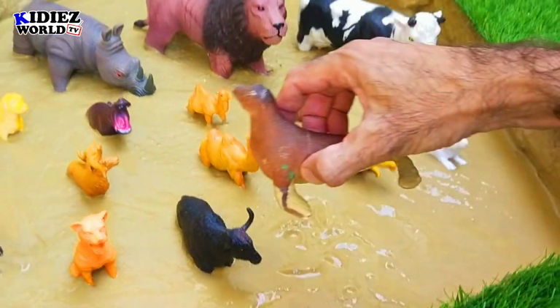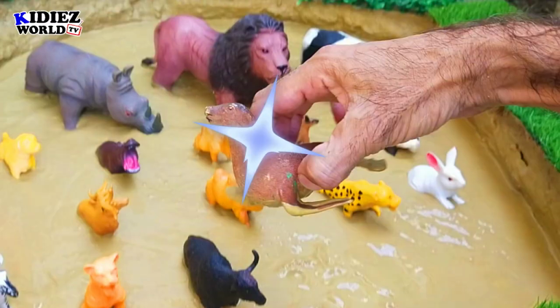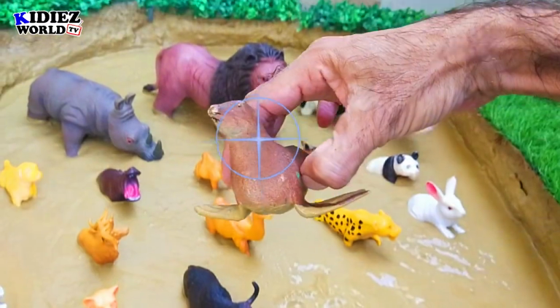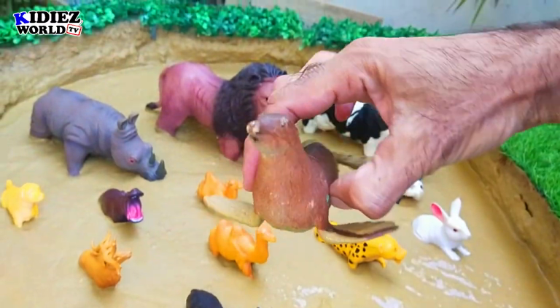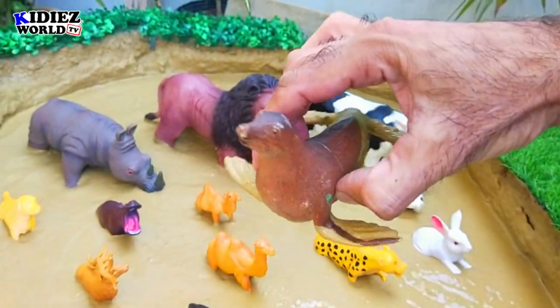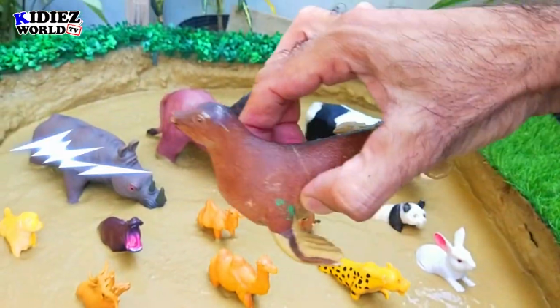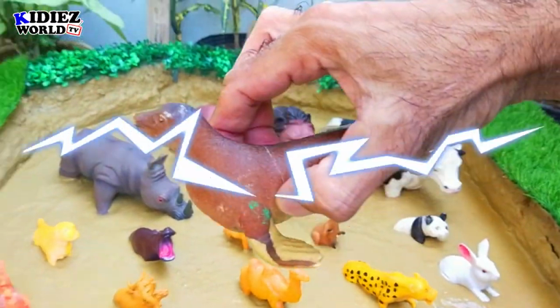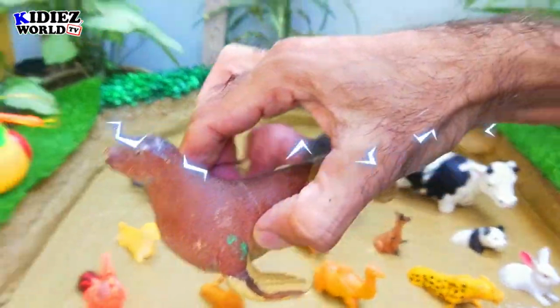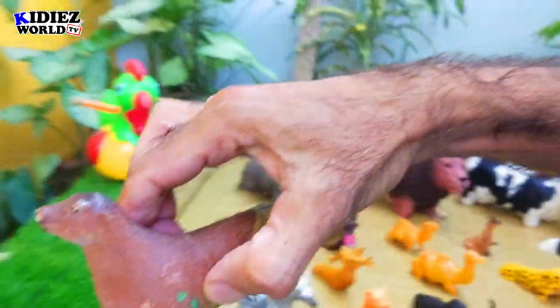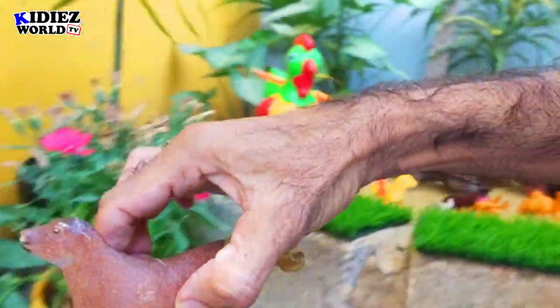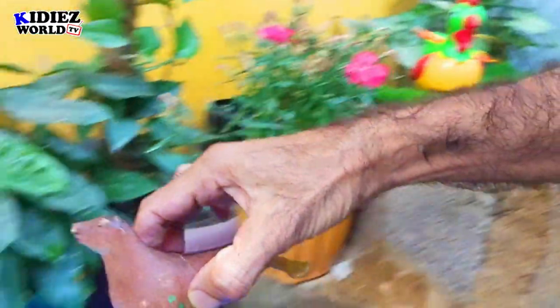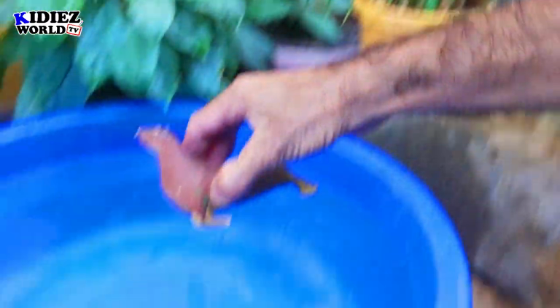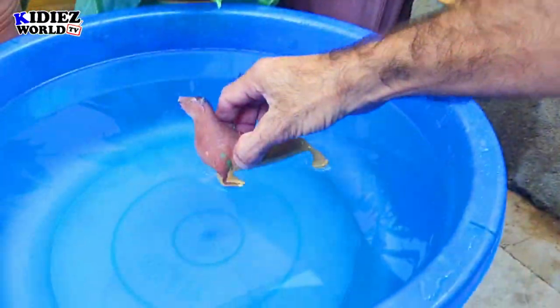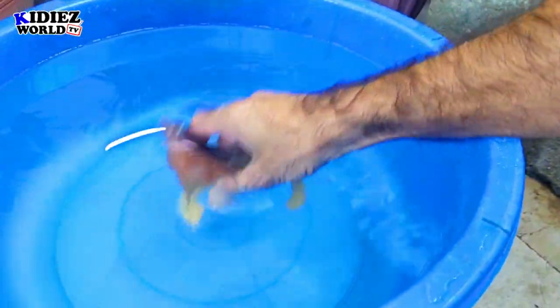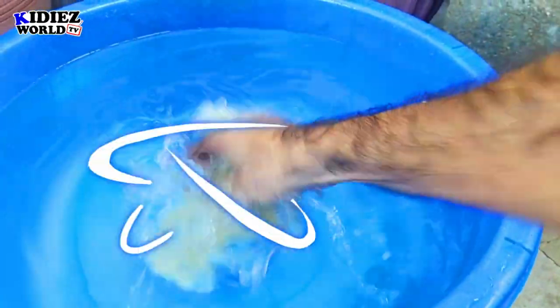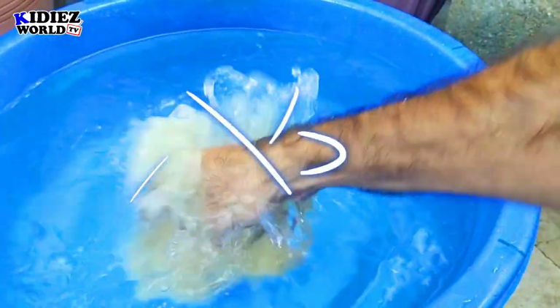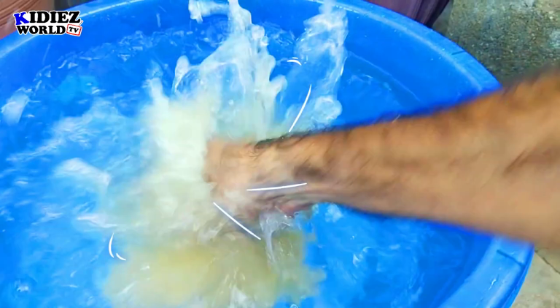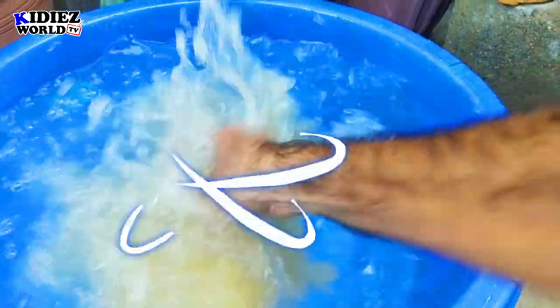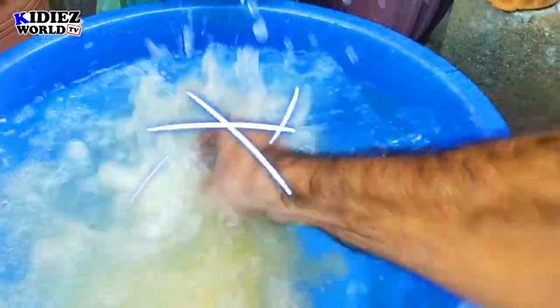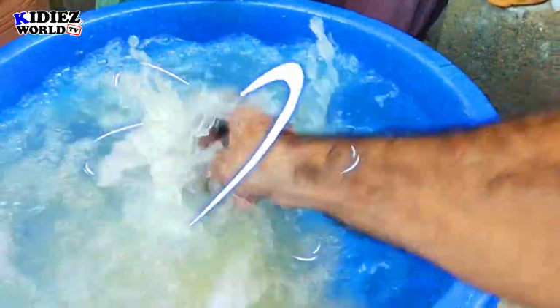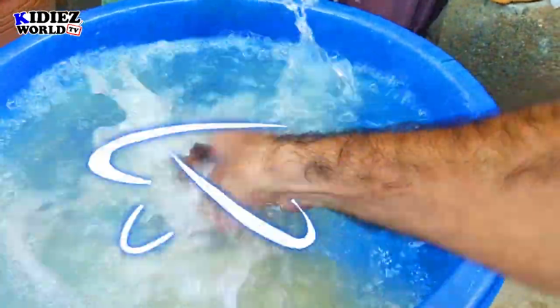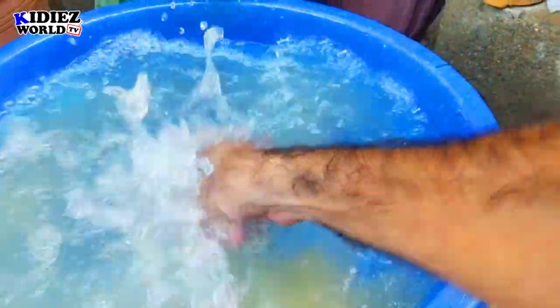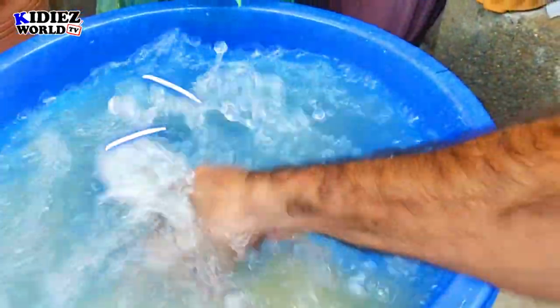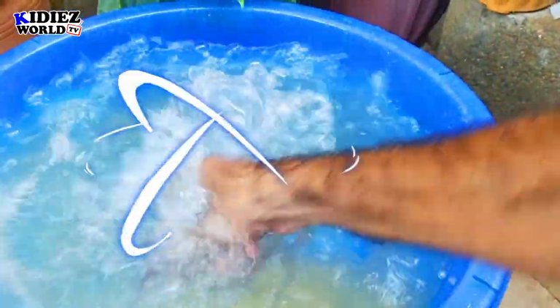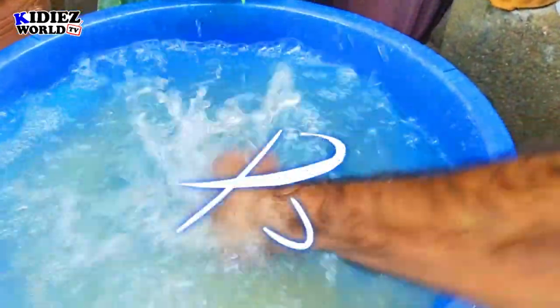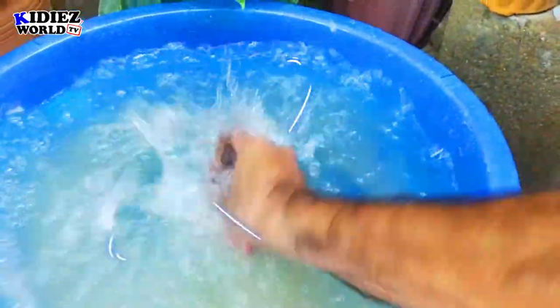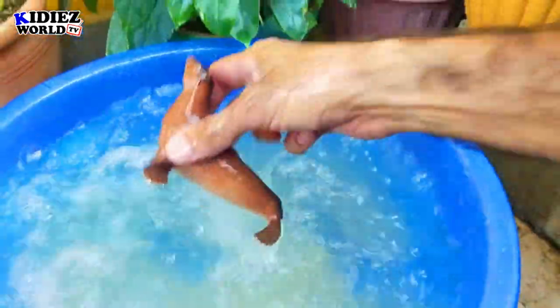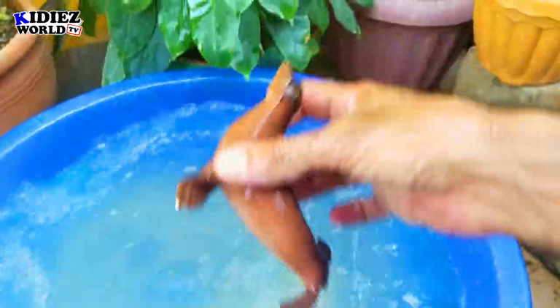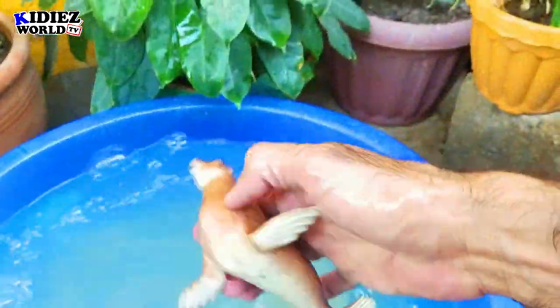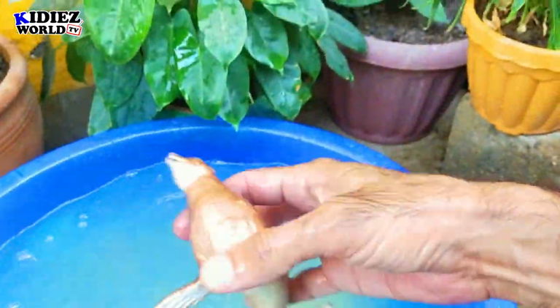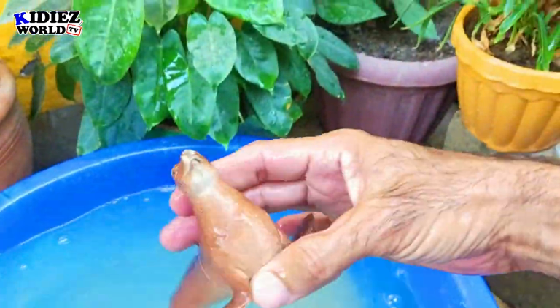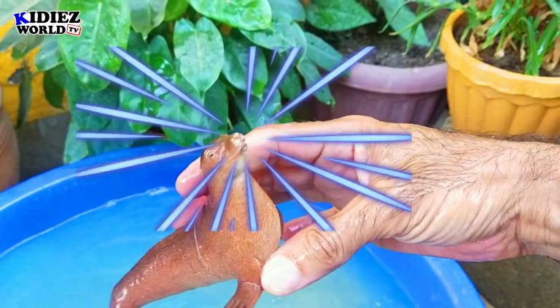Our first animal is a sea animal — the seal. Let's have a look at our seal. Here we go — seal!